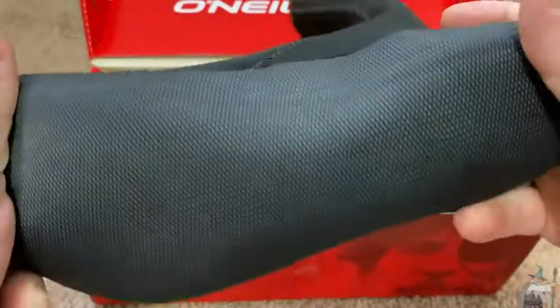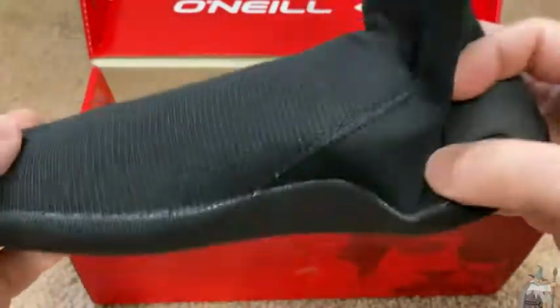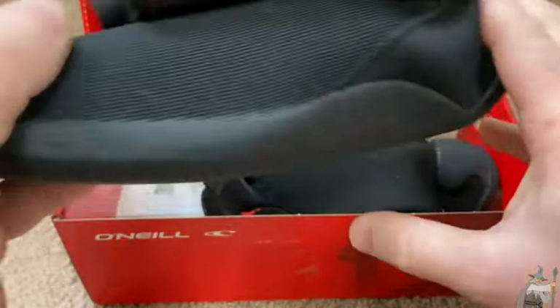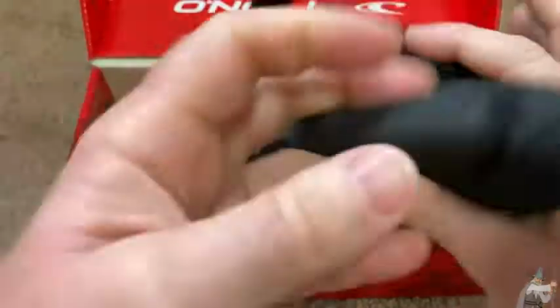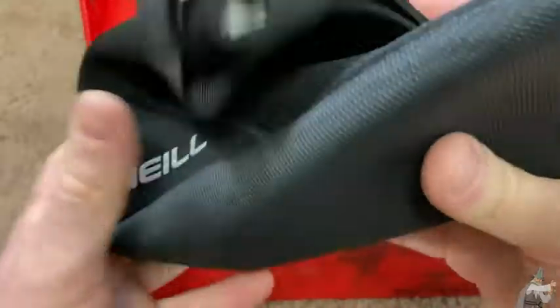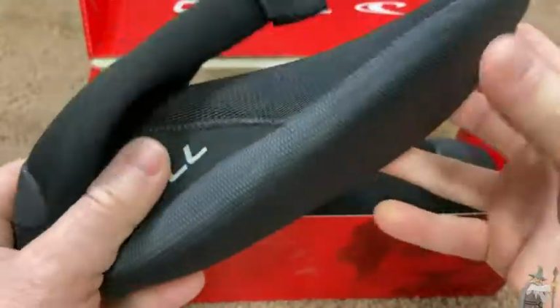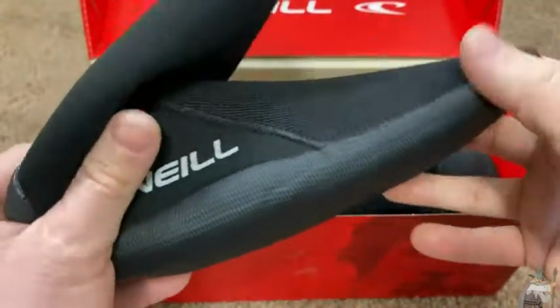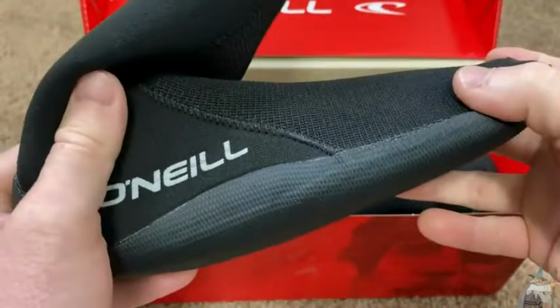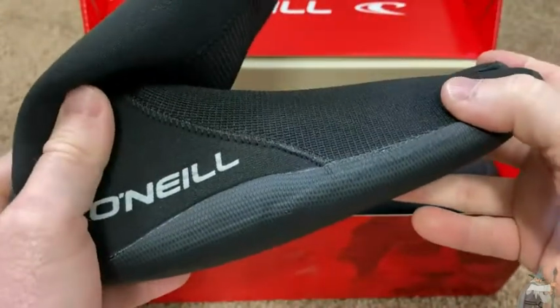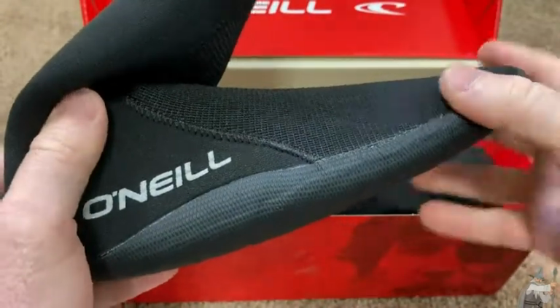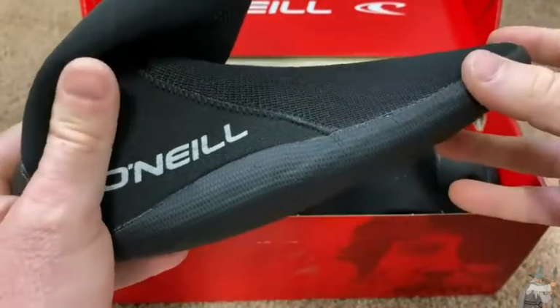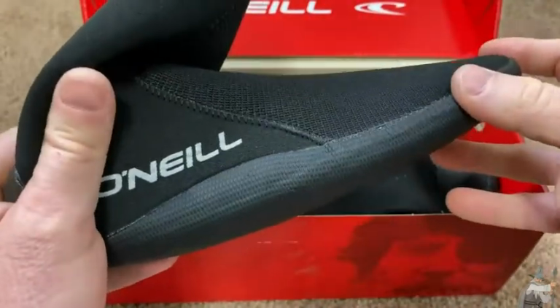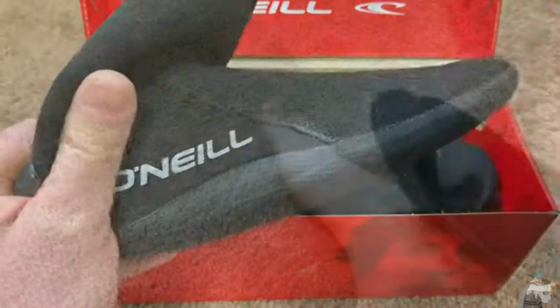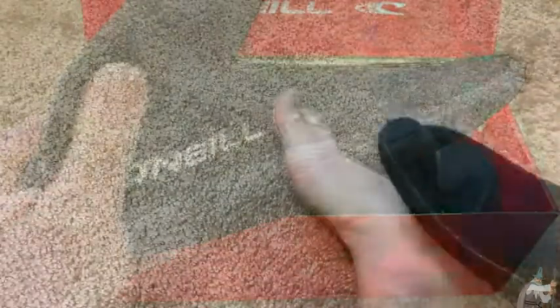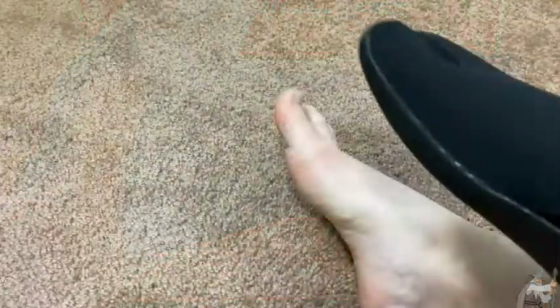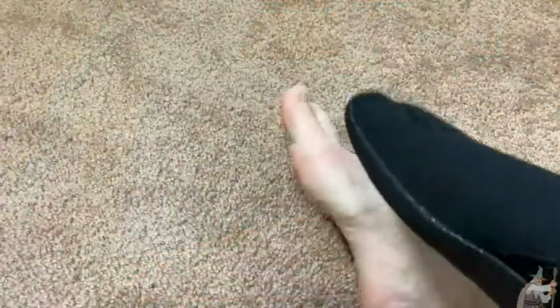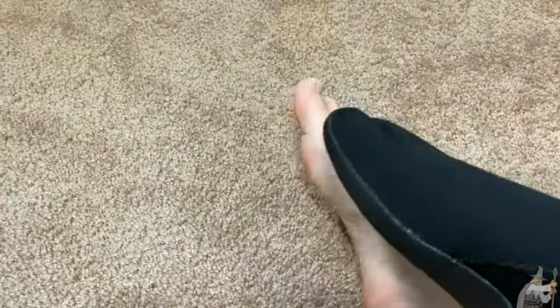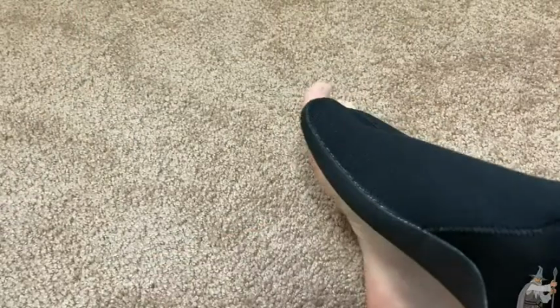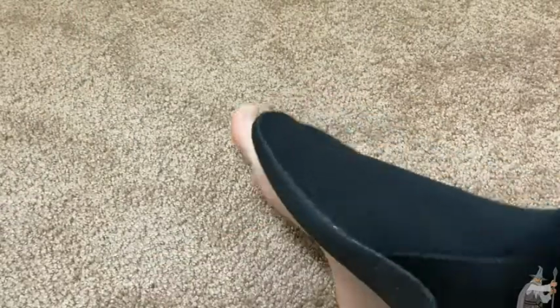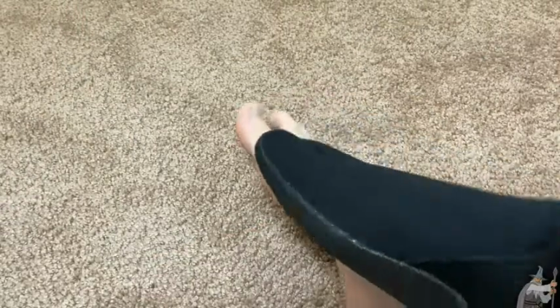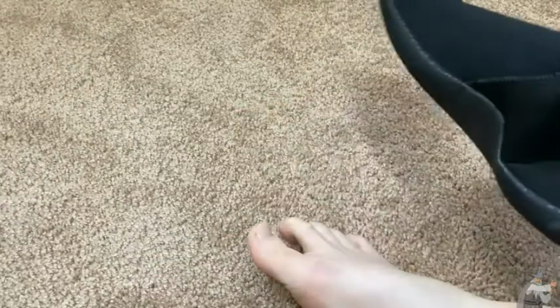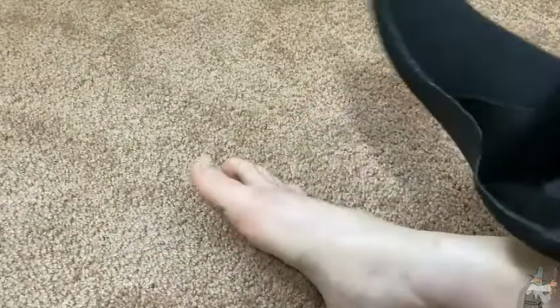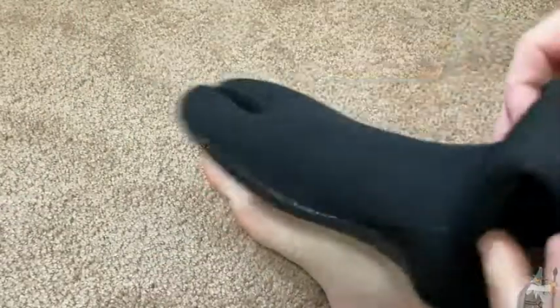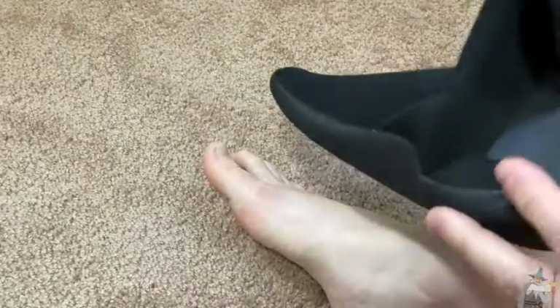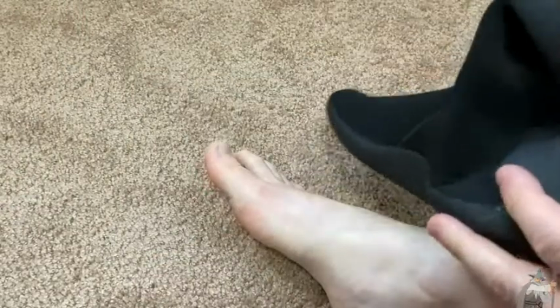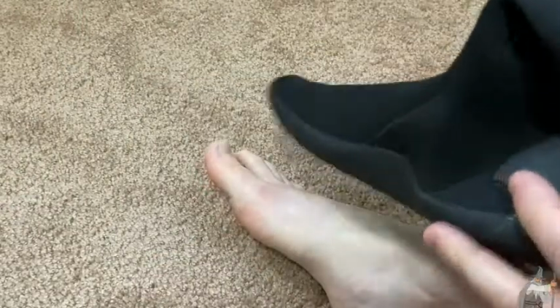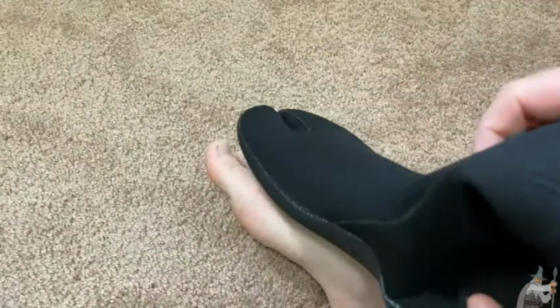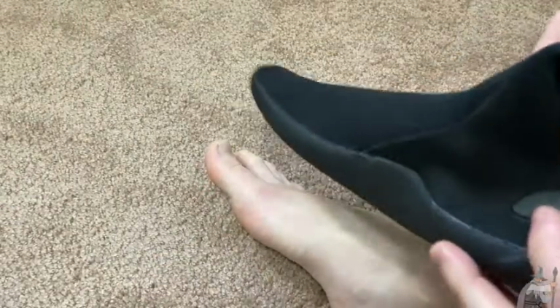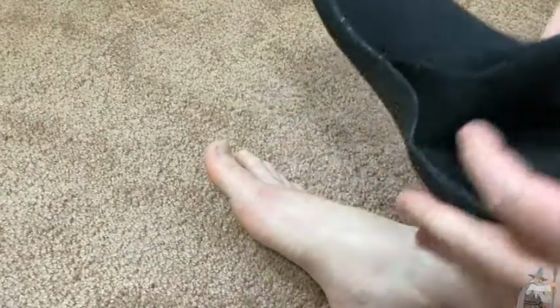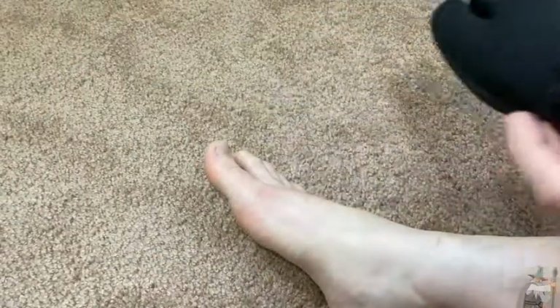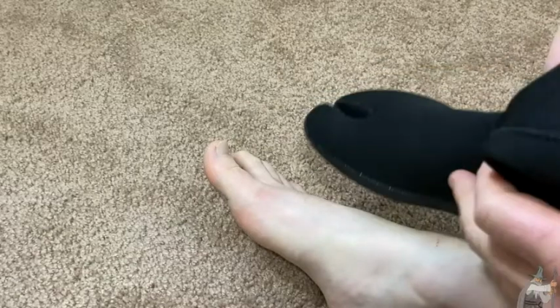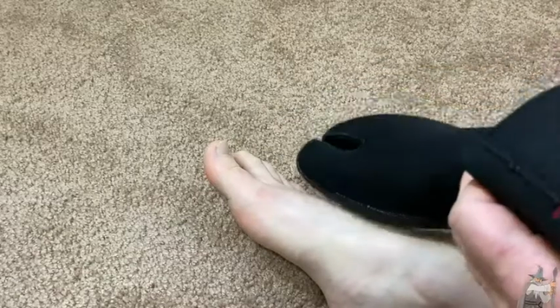They look really nice. I'm going to try them on right now and see how they fit. I'm going to go ahead and try them on just to show you how easy they are to put on — or how hard they are to put on. I haven't tried them on yet.